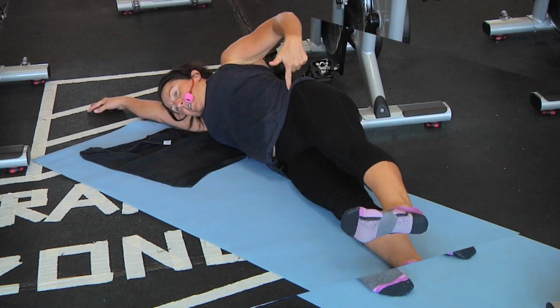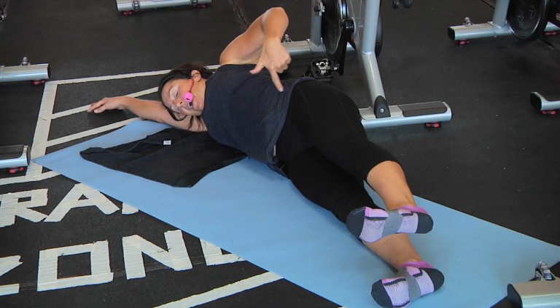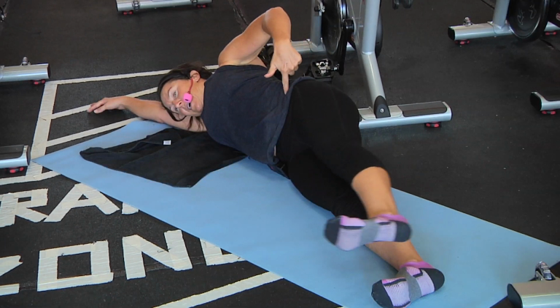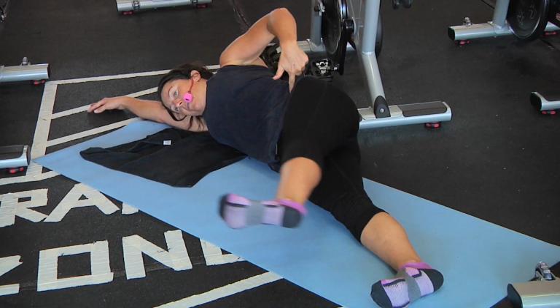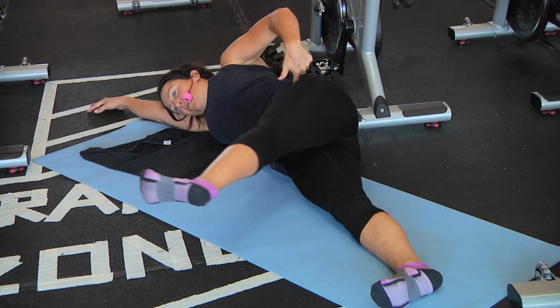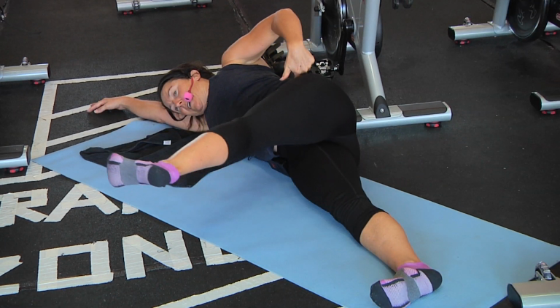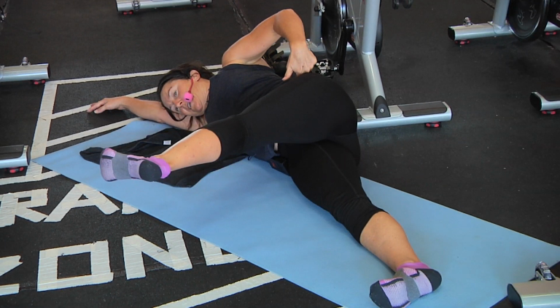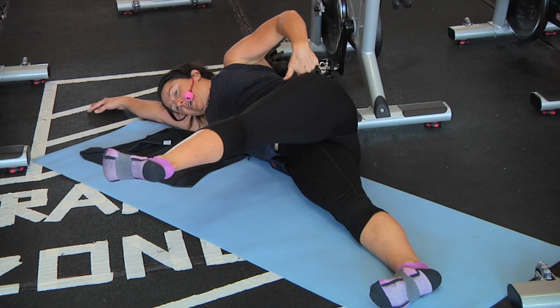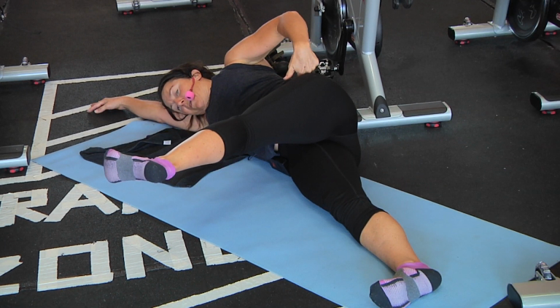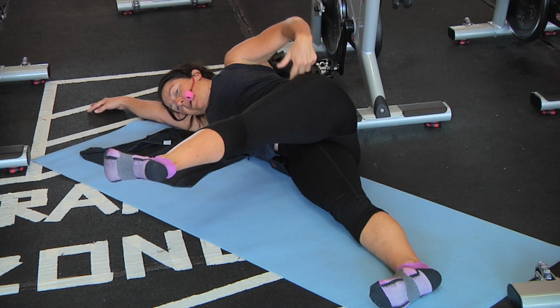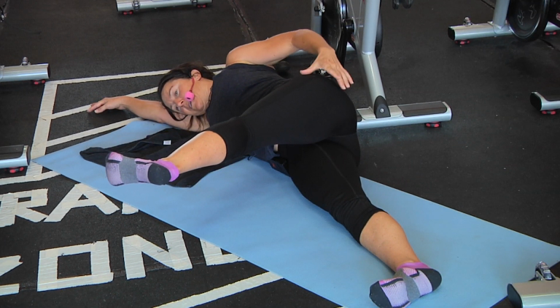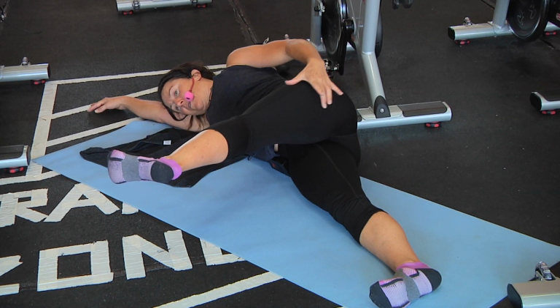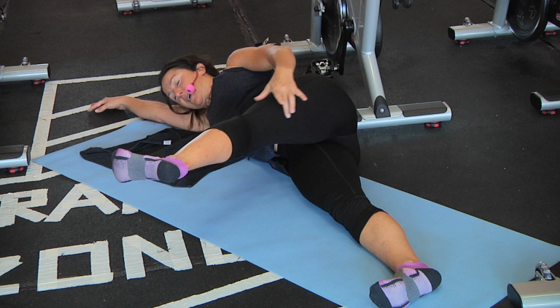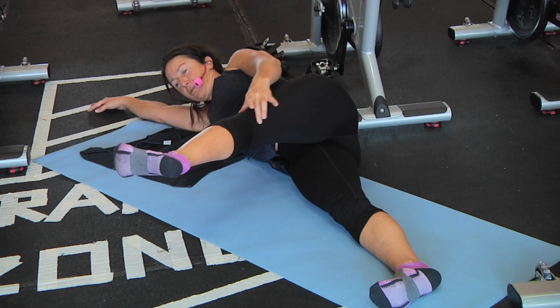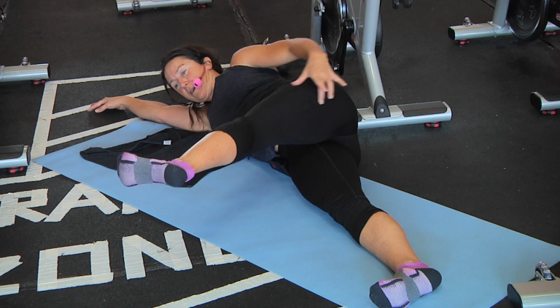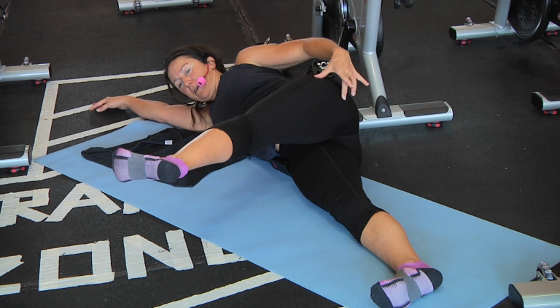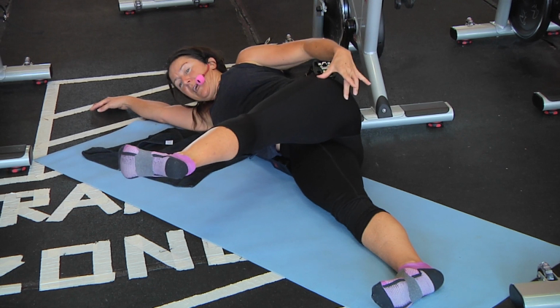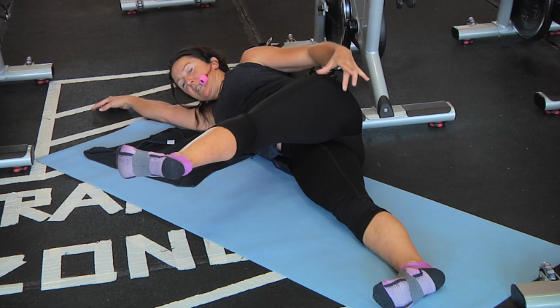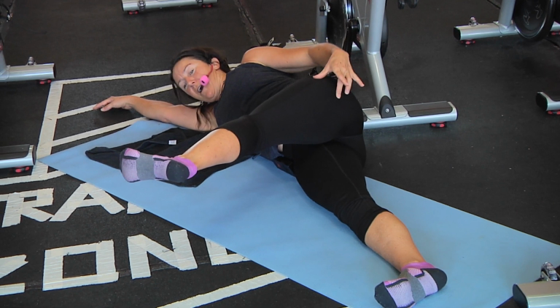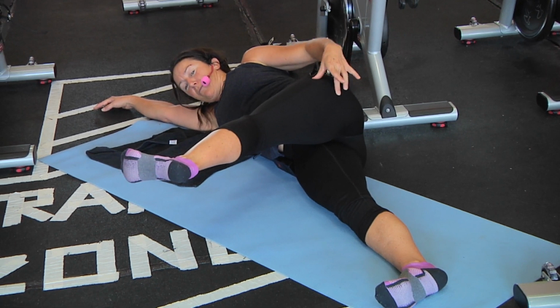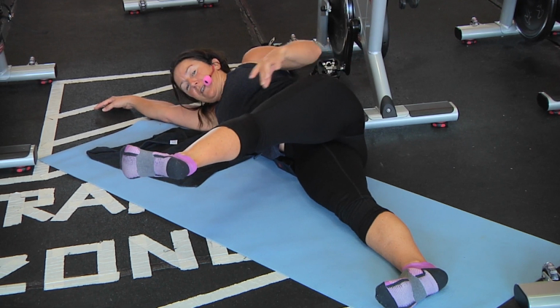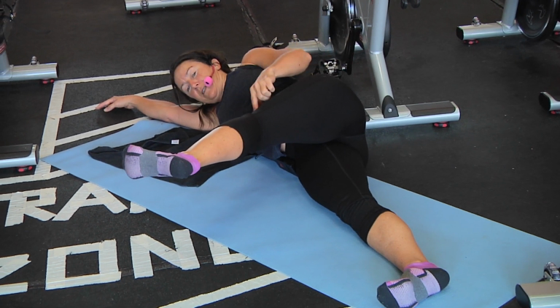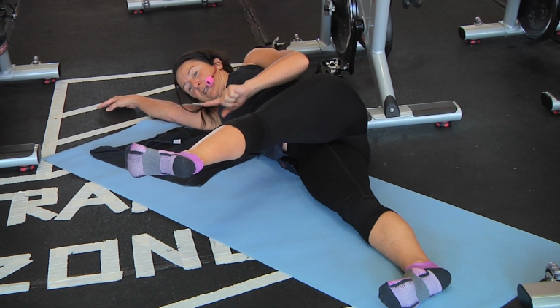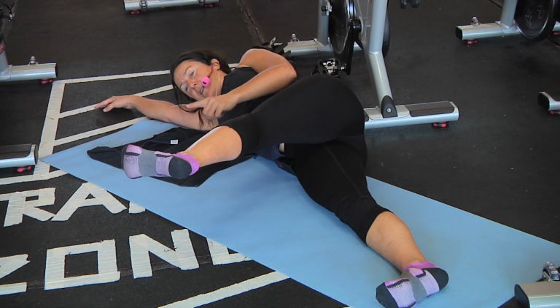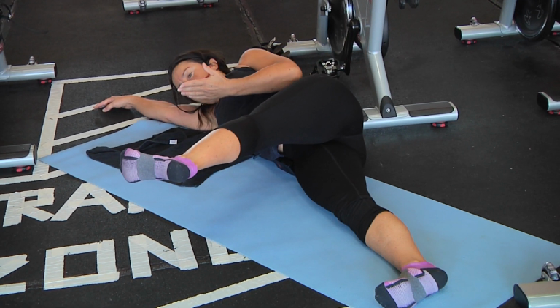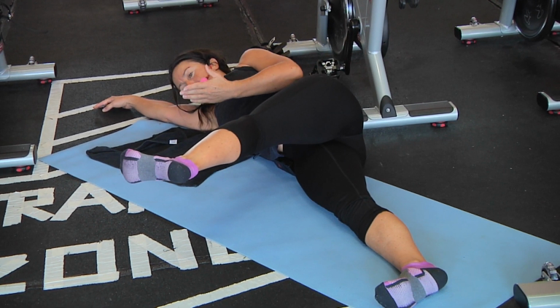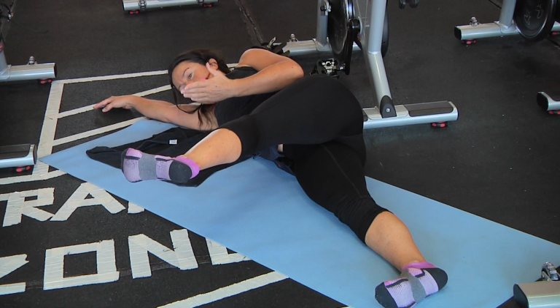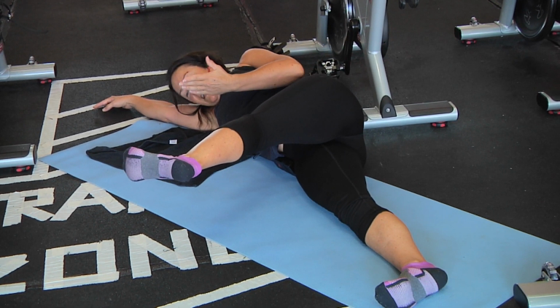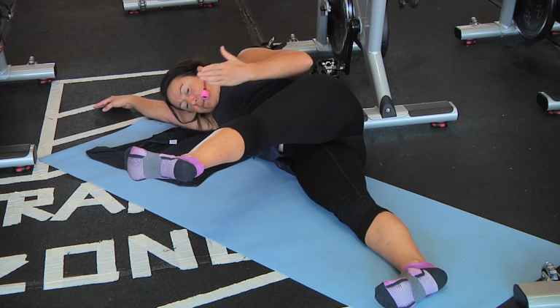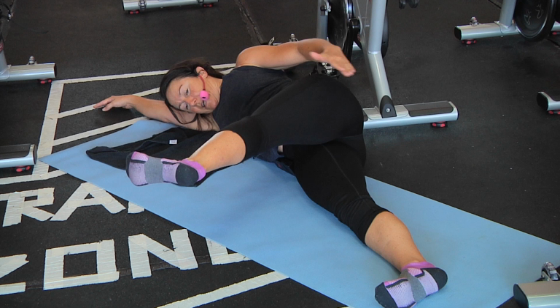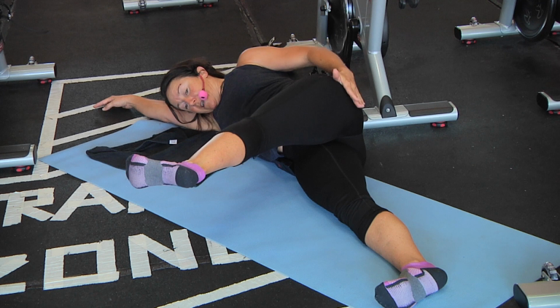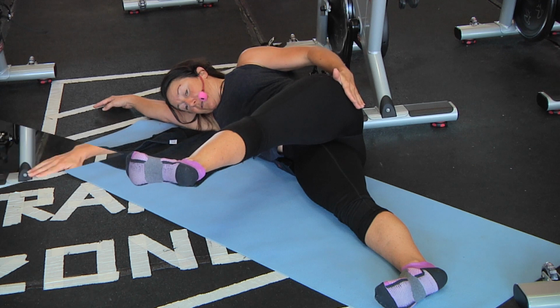As I come forward, it's going to stop me right about here because I'm really tight through here. Each time, what I try to do is get a little bit more length out of that hamstring and glute.